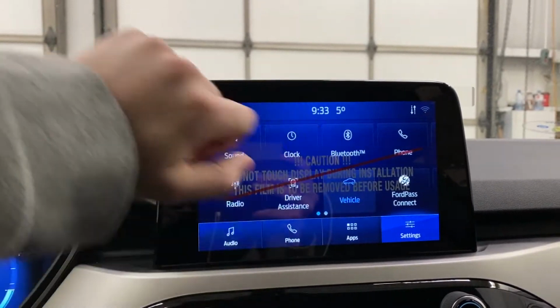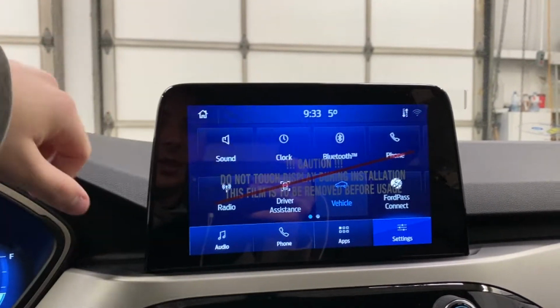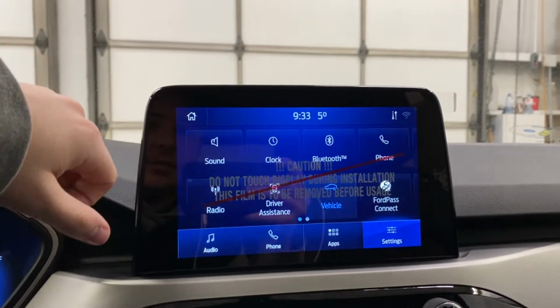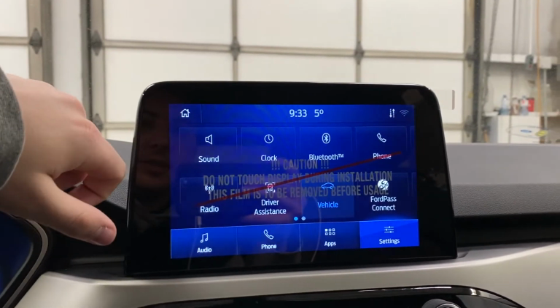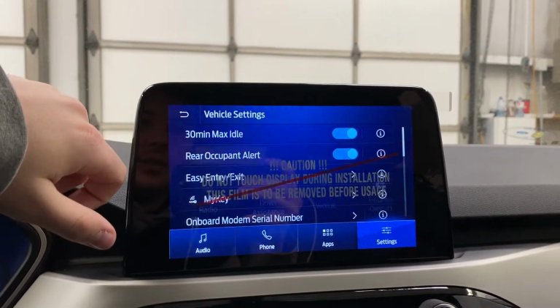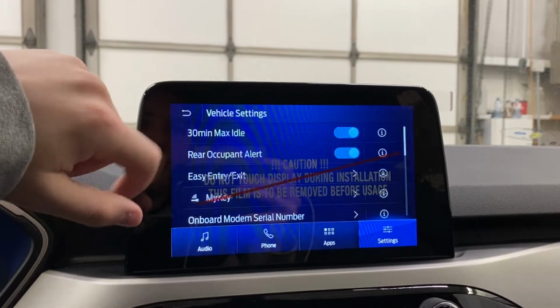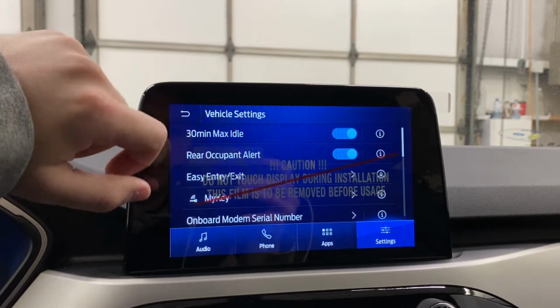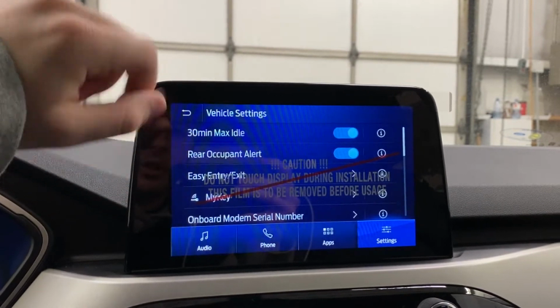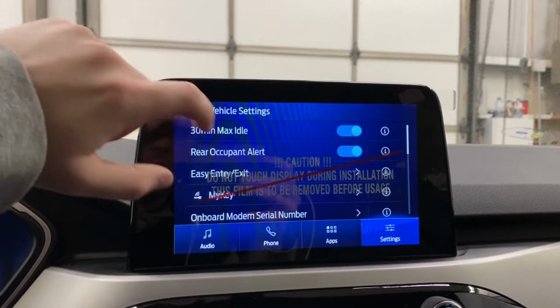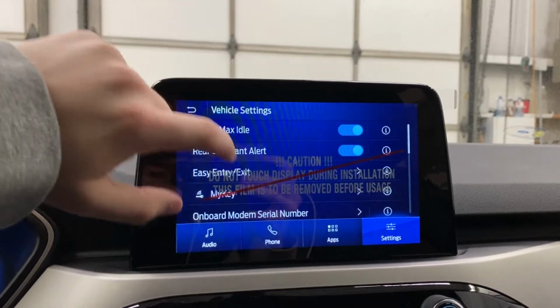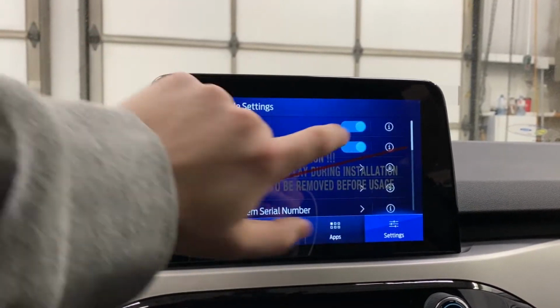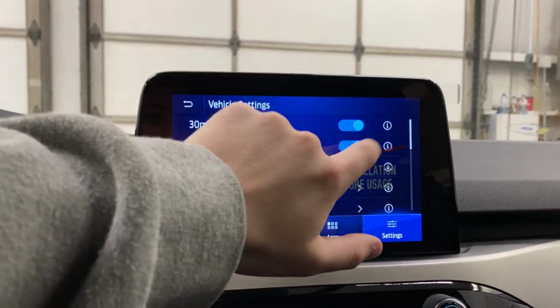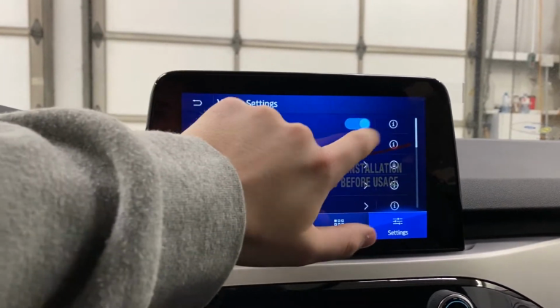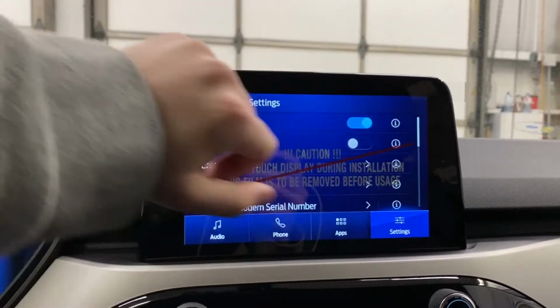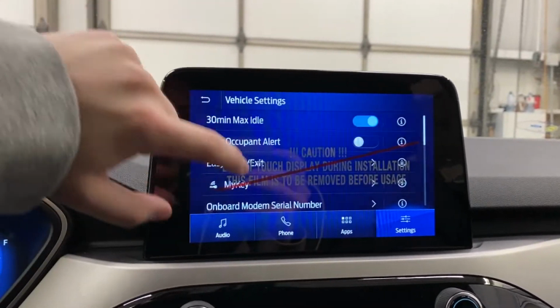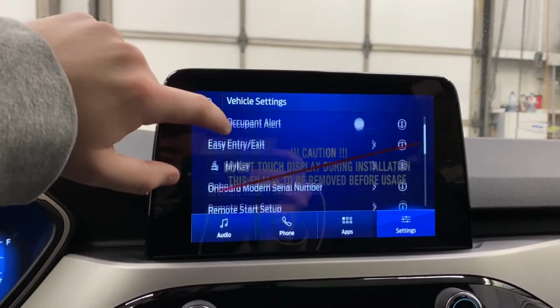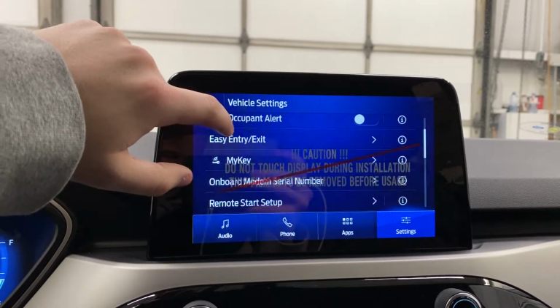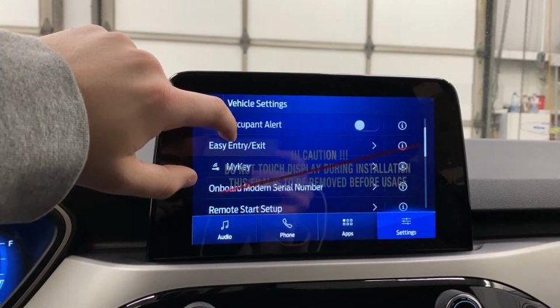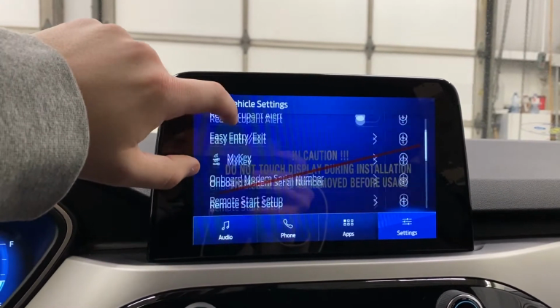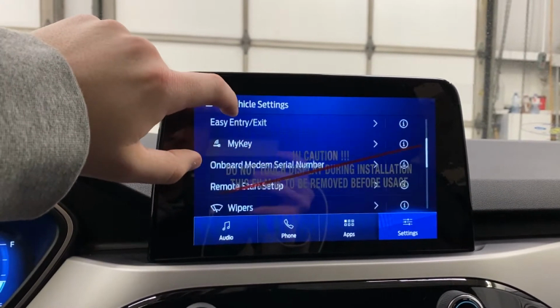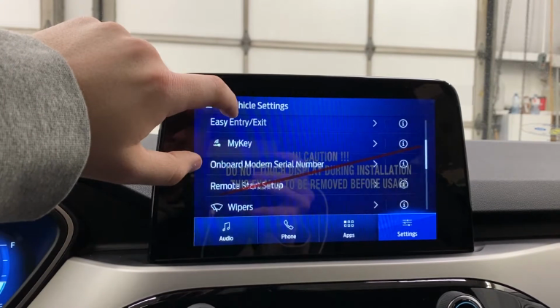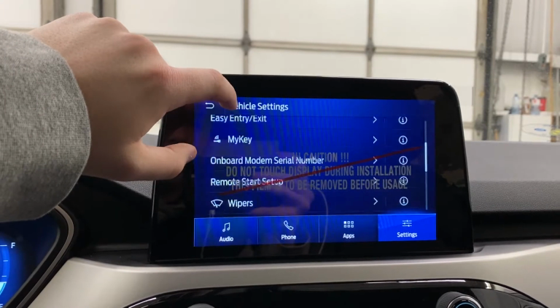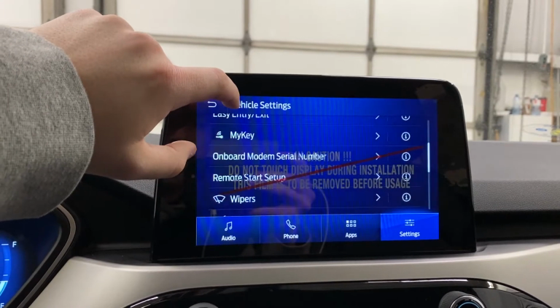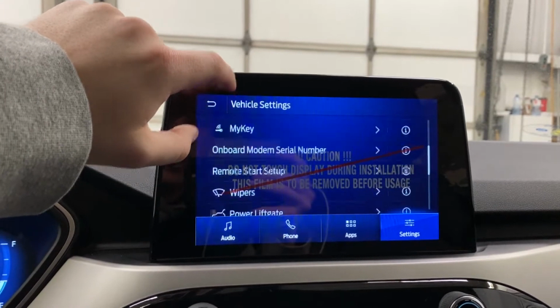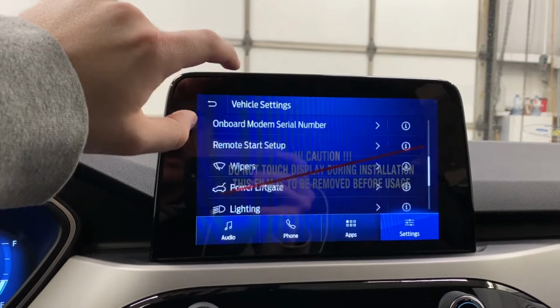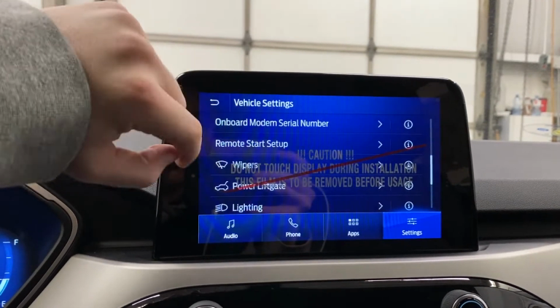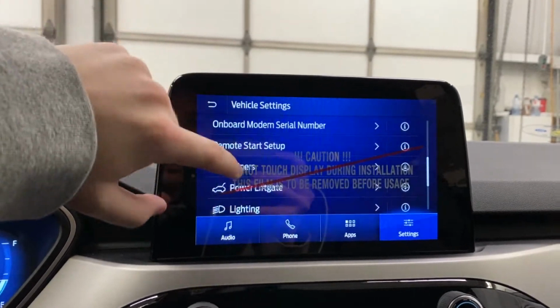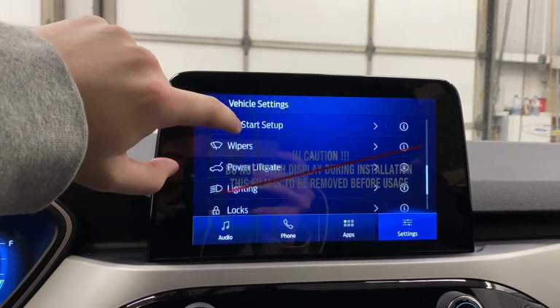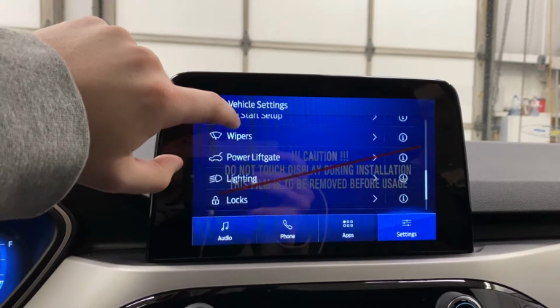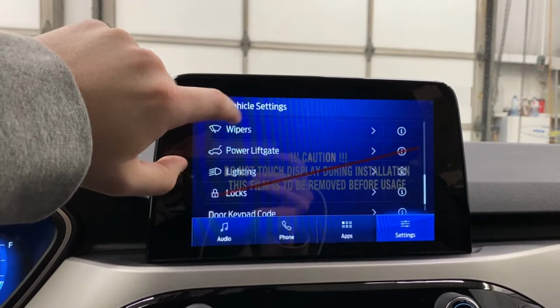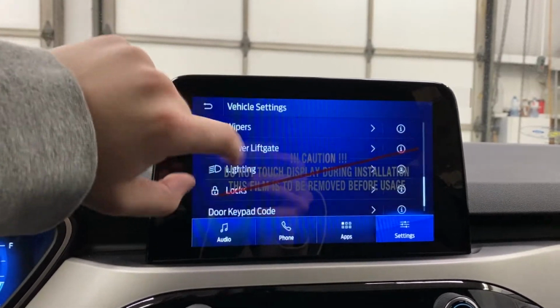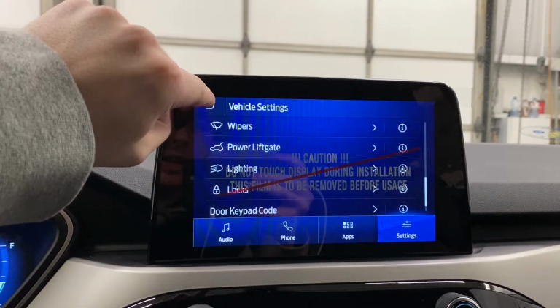You've also got various vehicle settings, such as a rear occupancy alert that you can turn on and off. You've got easy entry and exit, and you can set up MyKey, remote start, wipers, your power tailgate, and your lighting.